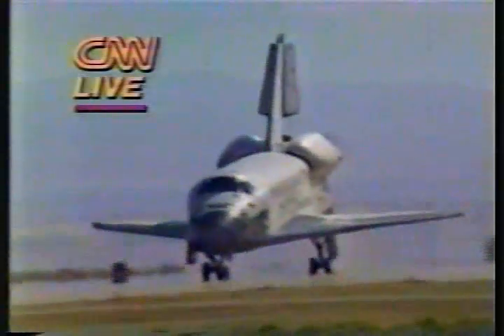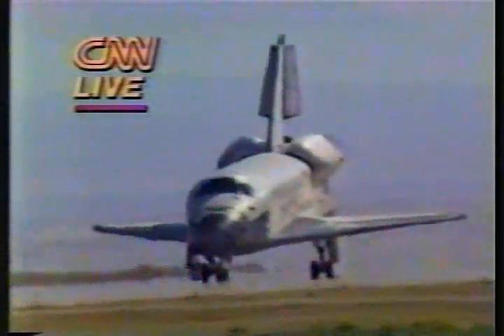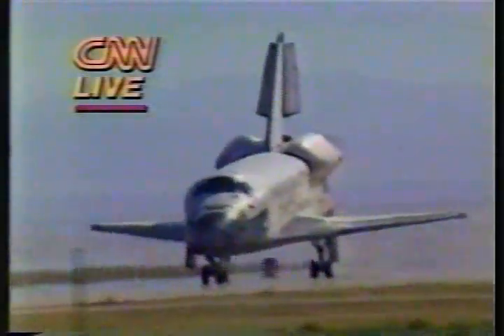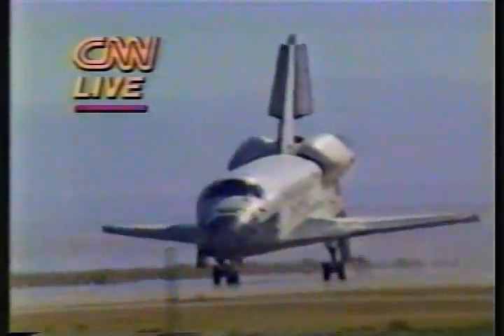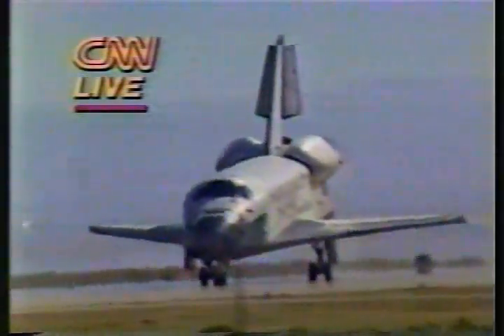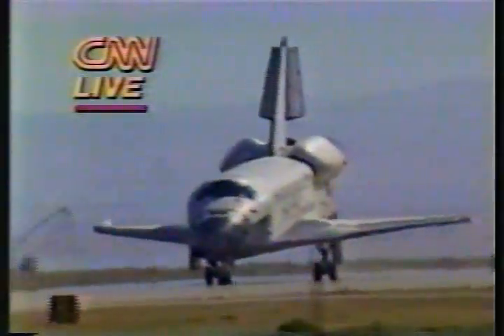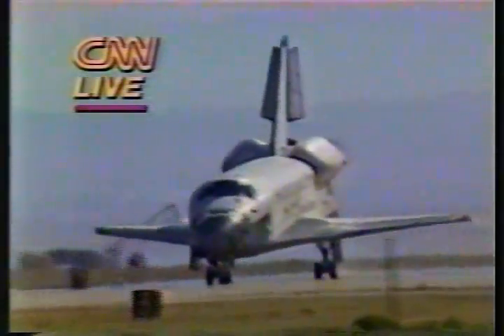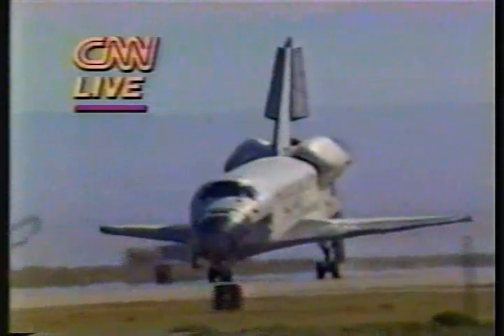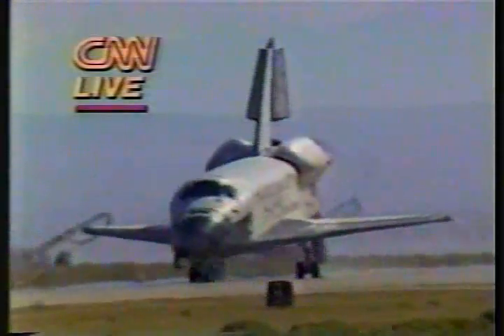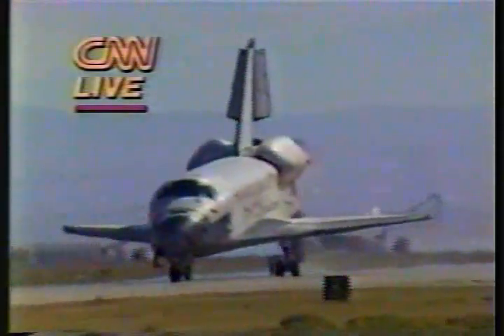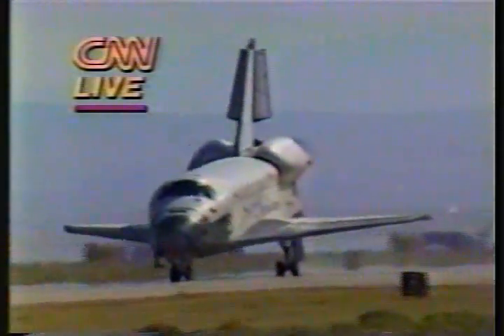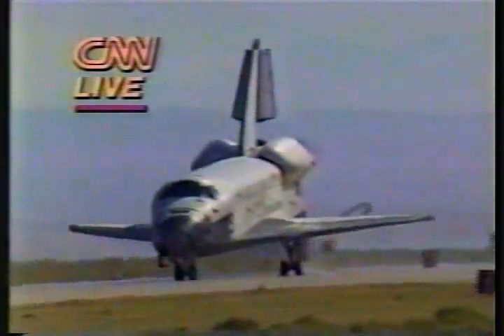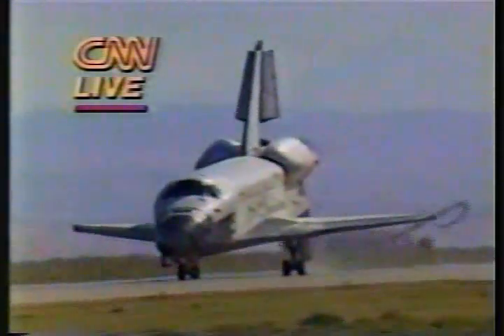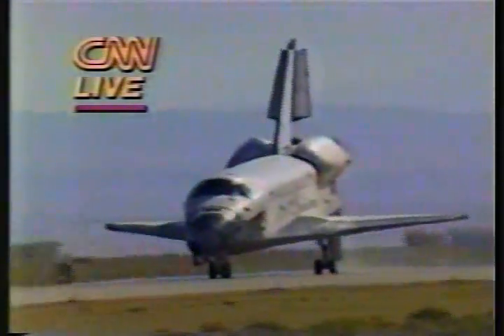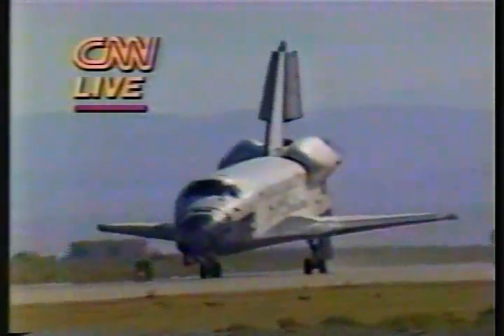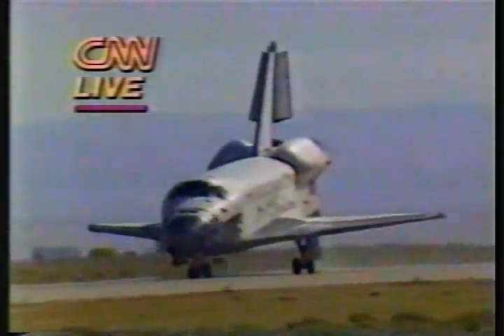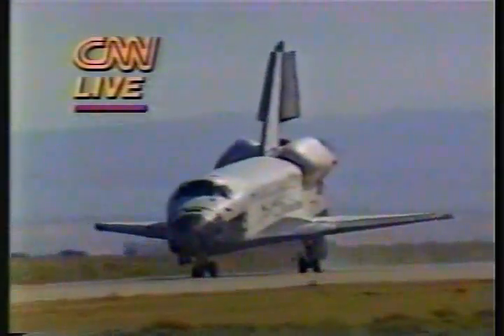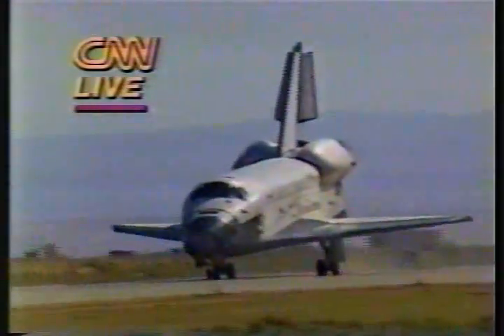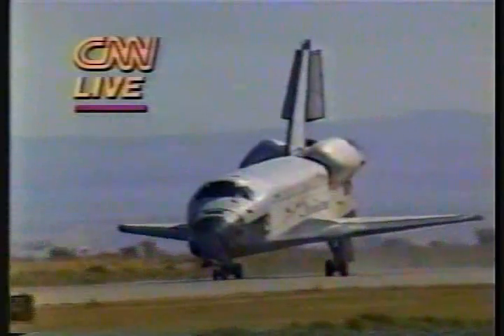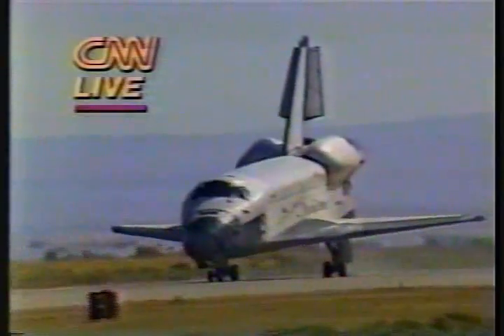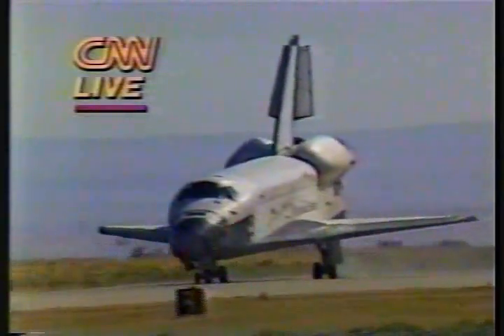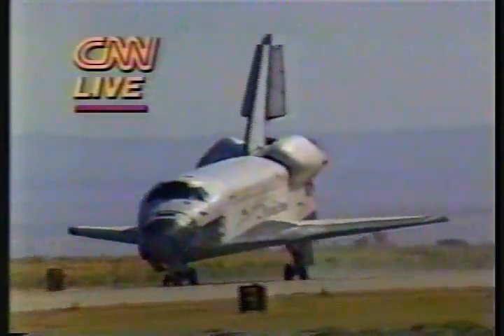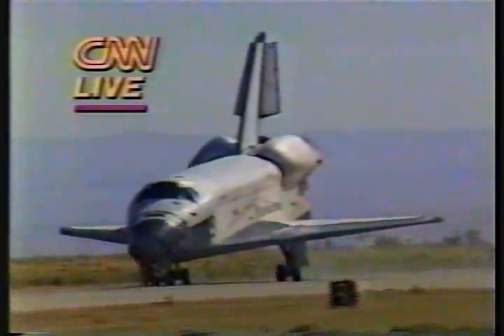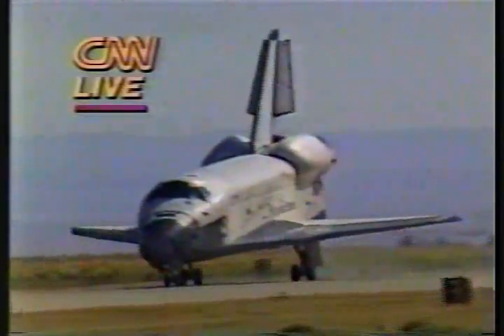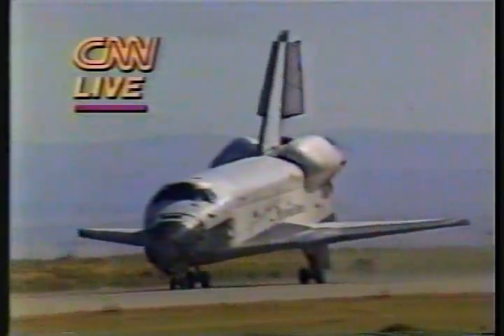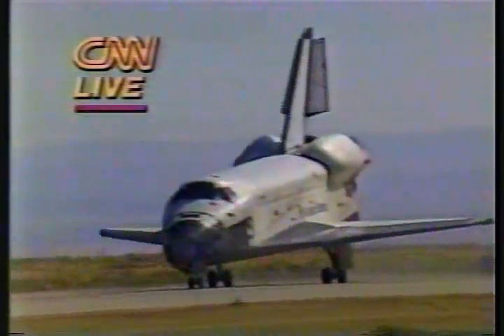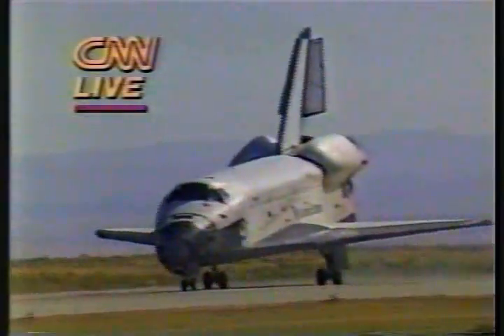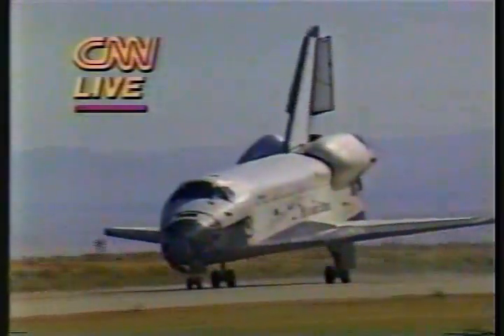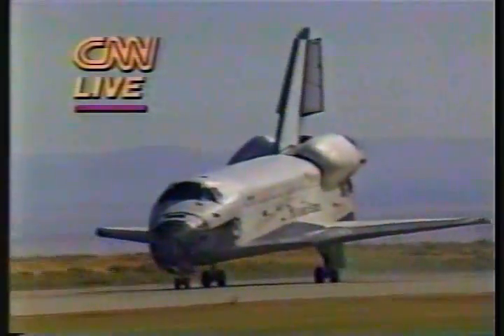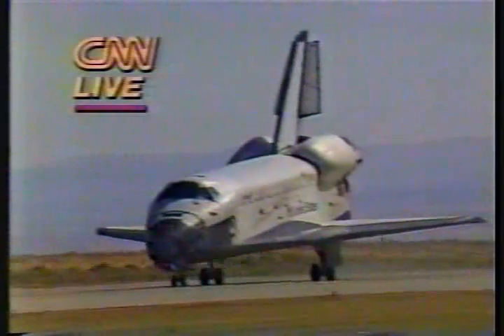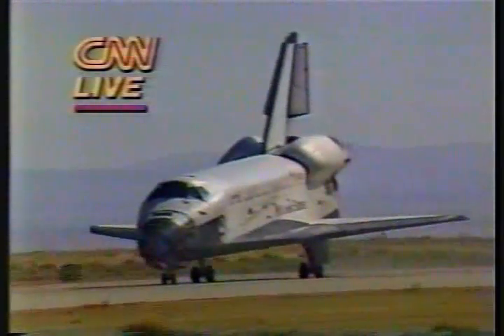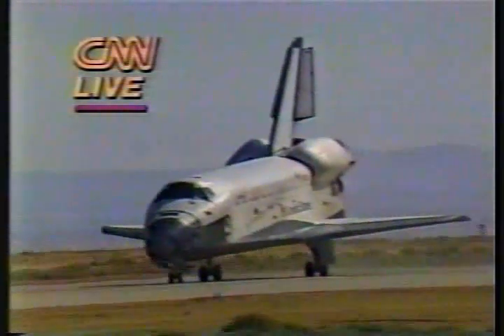Outstanding. Right on, Kevin. That's a perfect one. They start breaking at 130 knots. Shuttle control here. The unofficial landing time: 7 days, 1 hour, 9 minutes, 40 seconds.